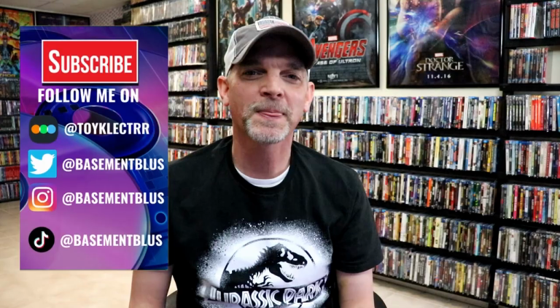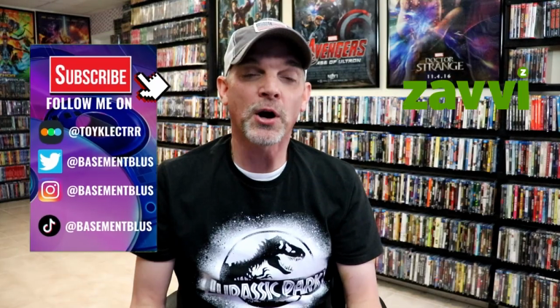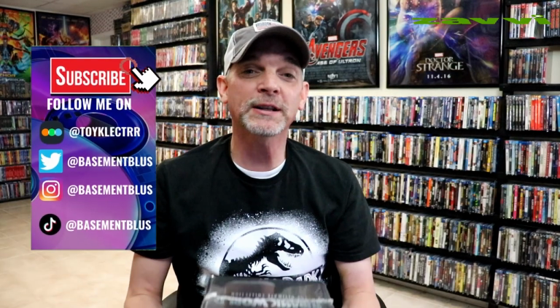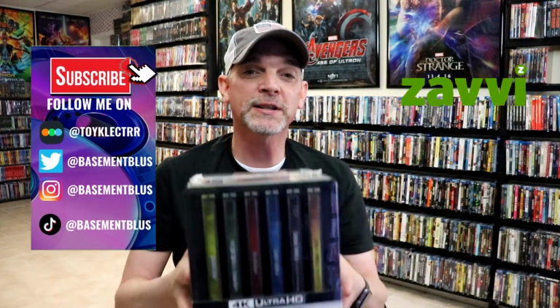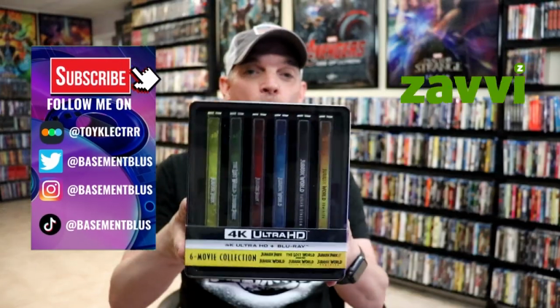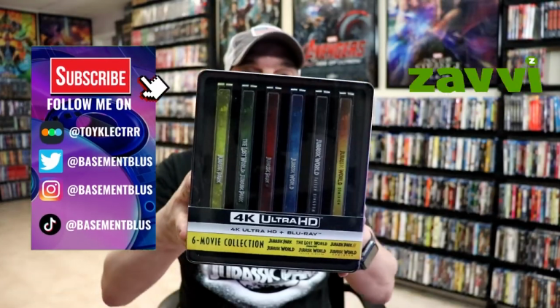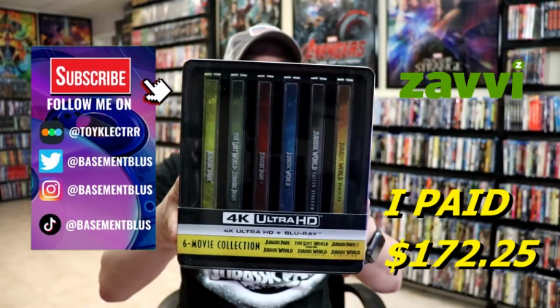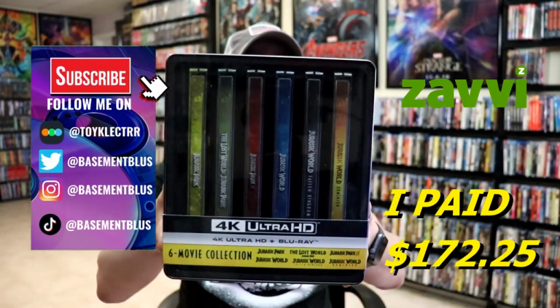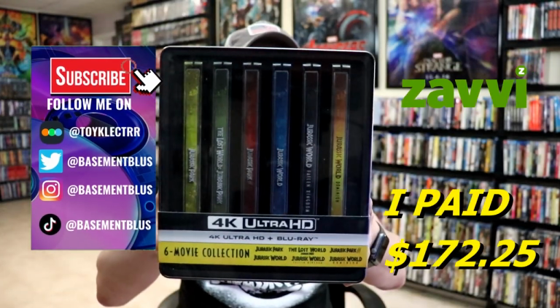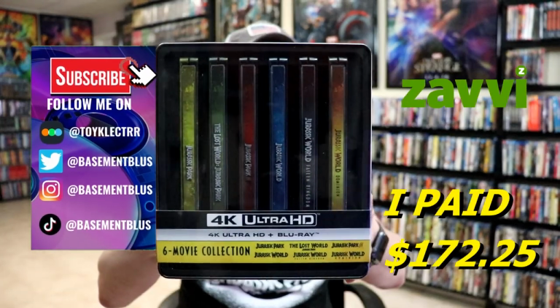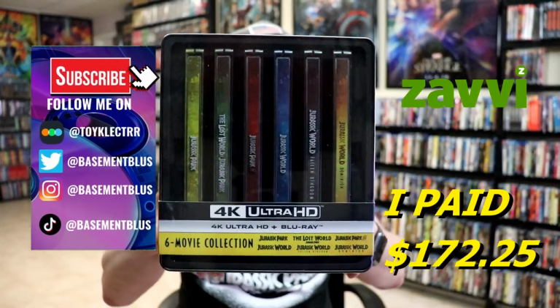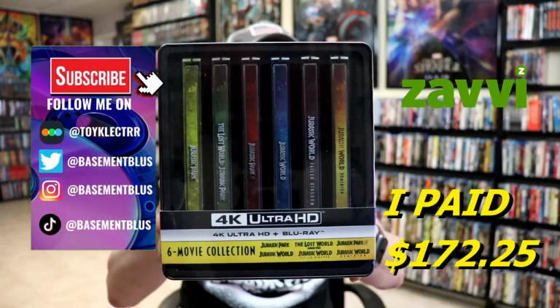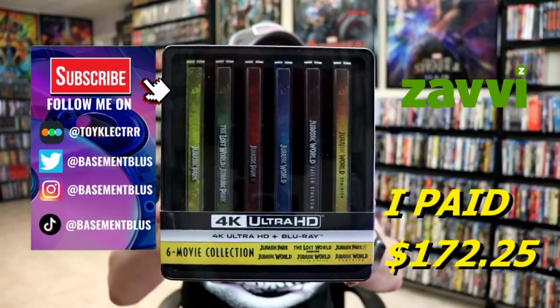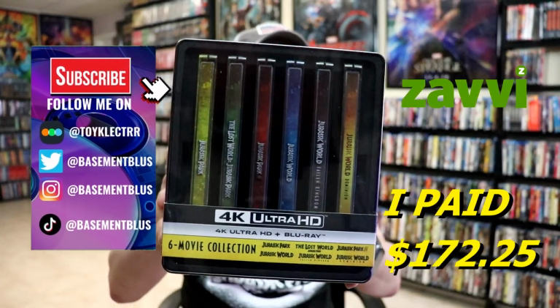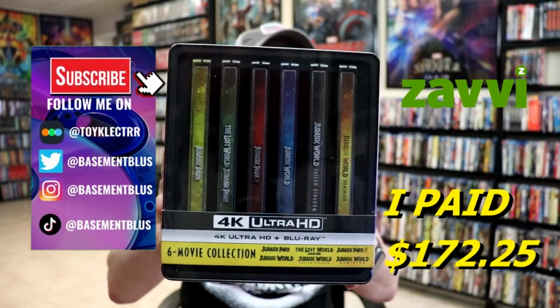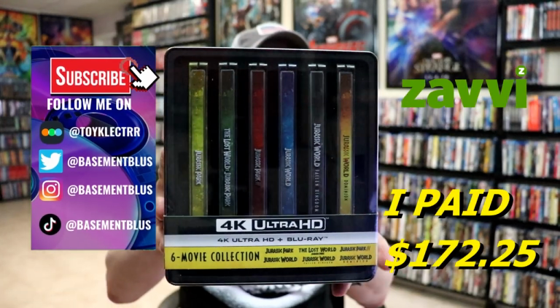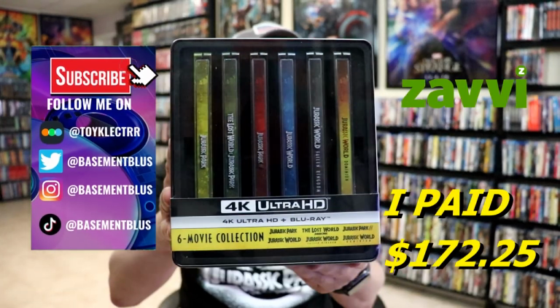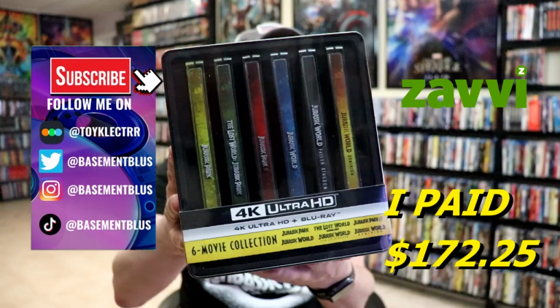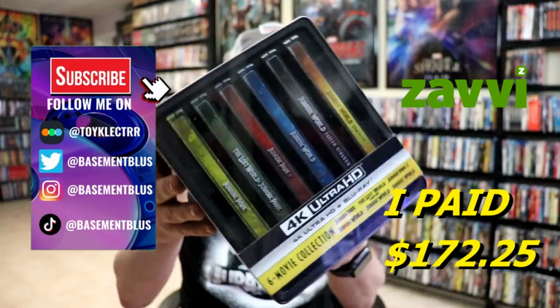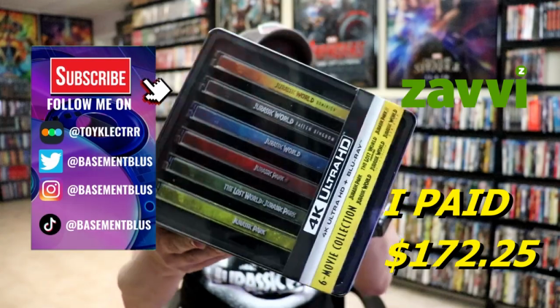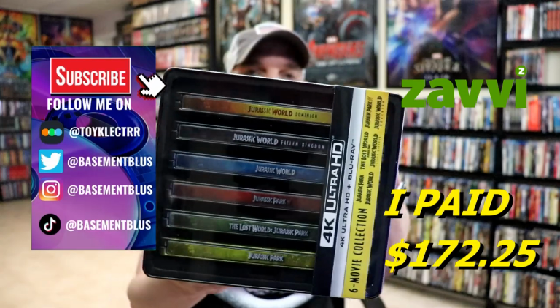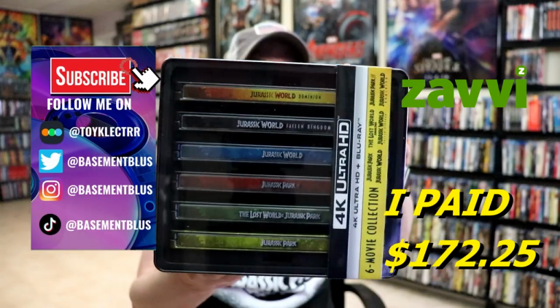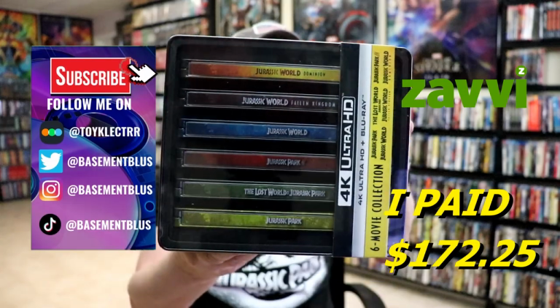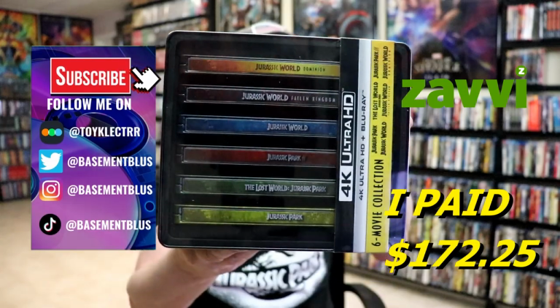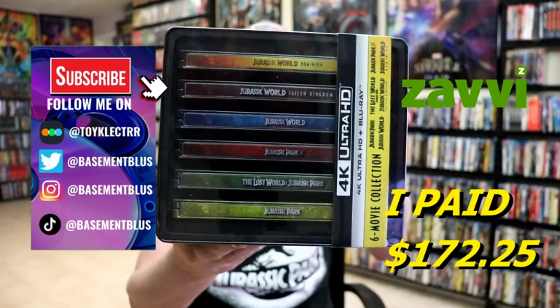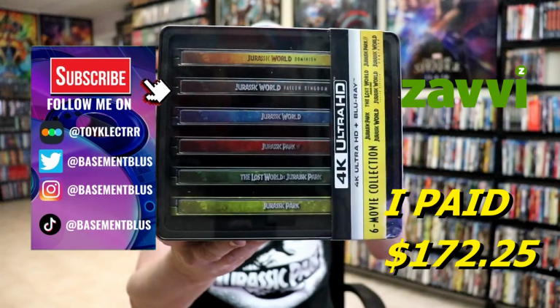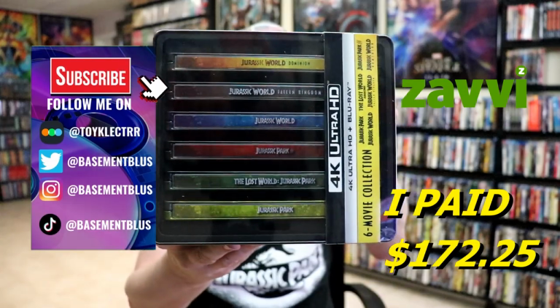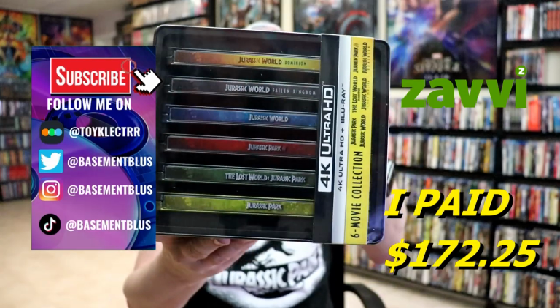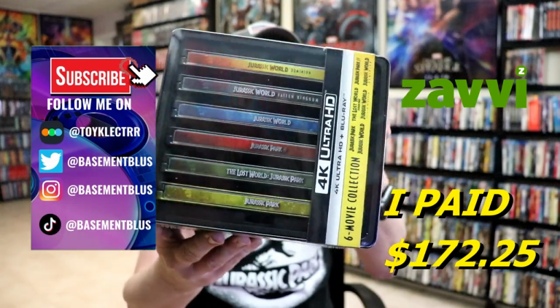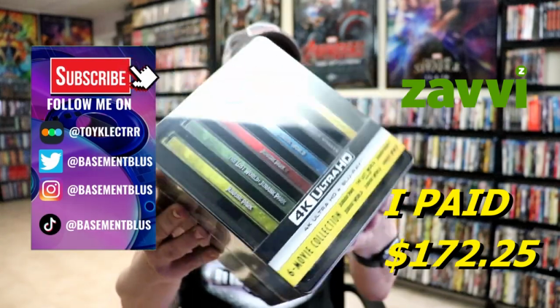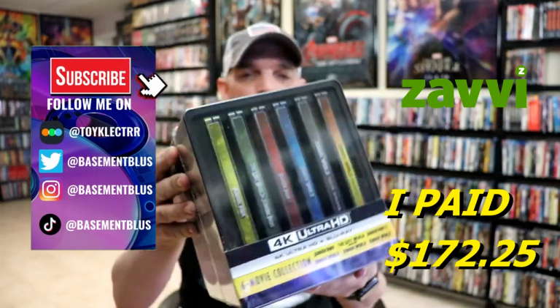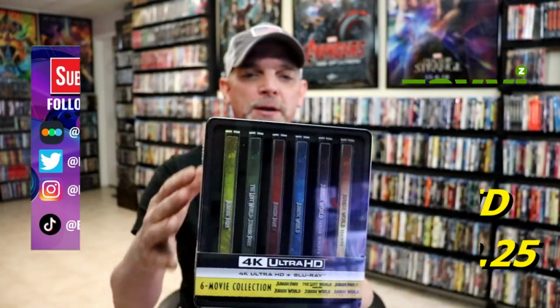So I recently received my order for the Jurassic World Six Movie Collection. This right here is the Ultimate Steelbook Collection with all six films, with a really nice thick steelbook.